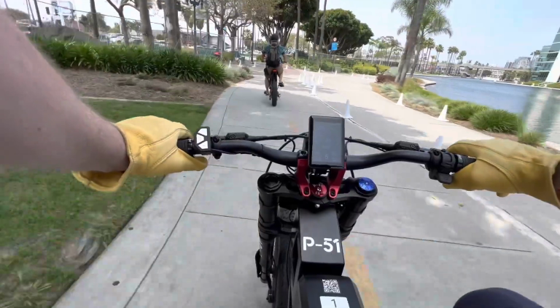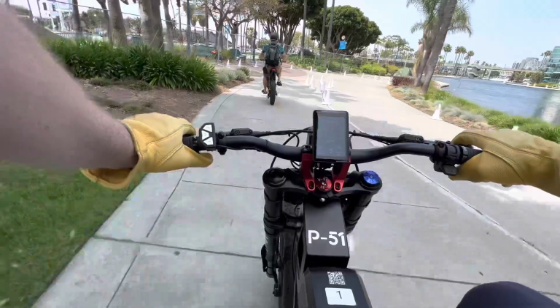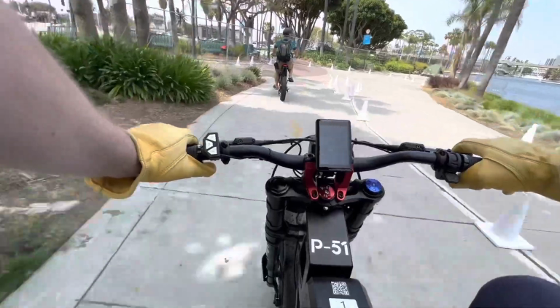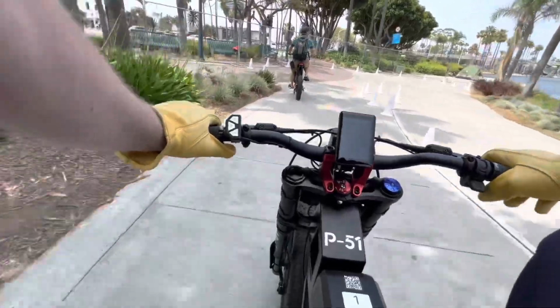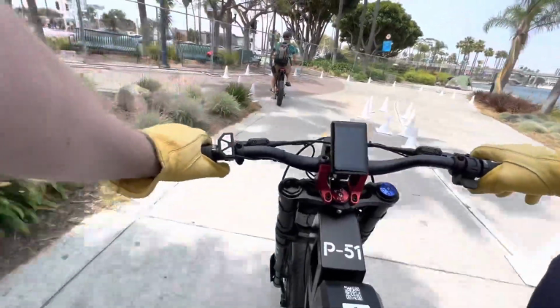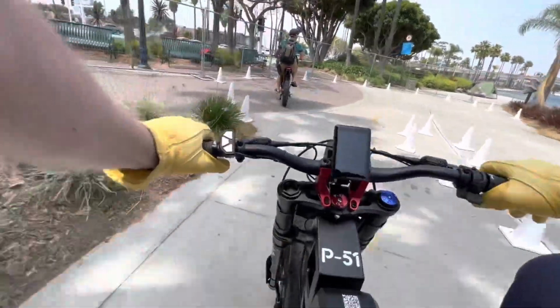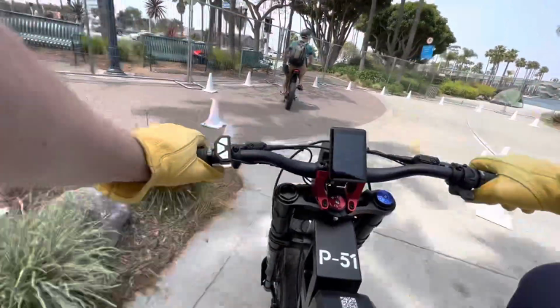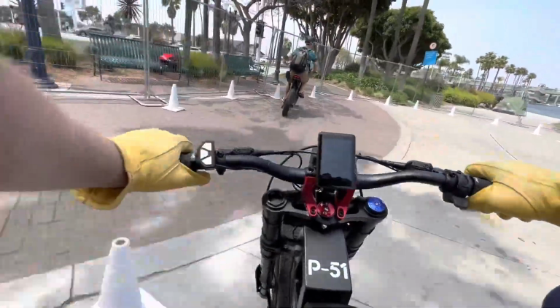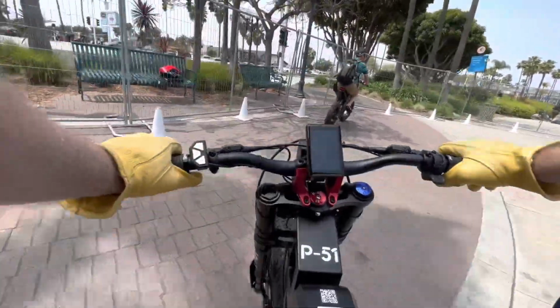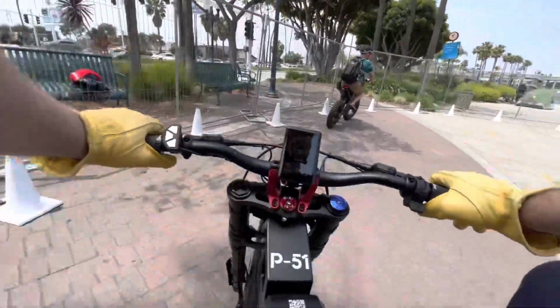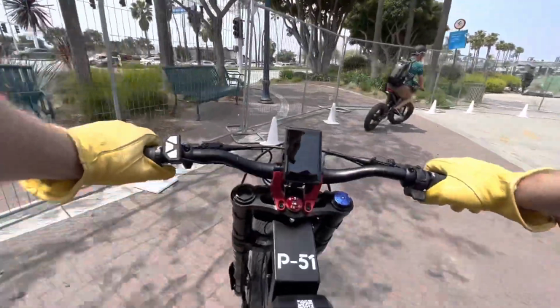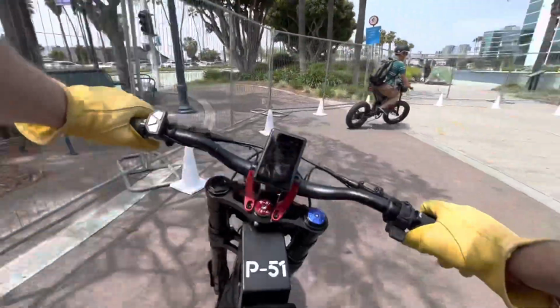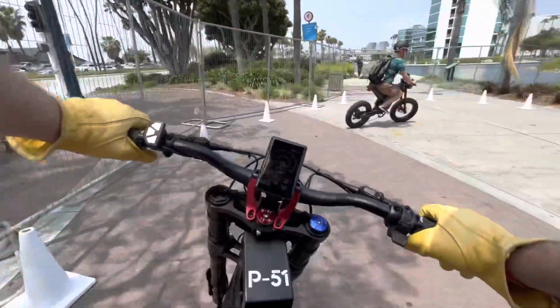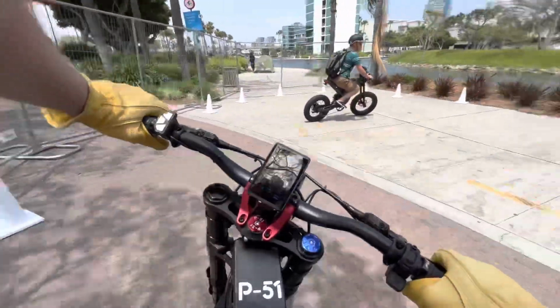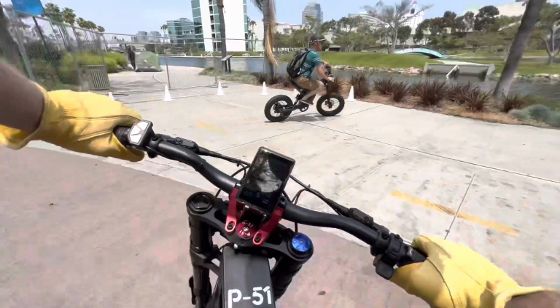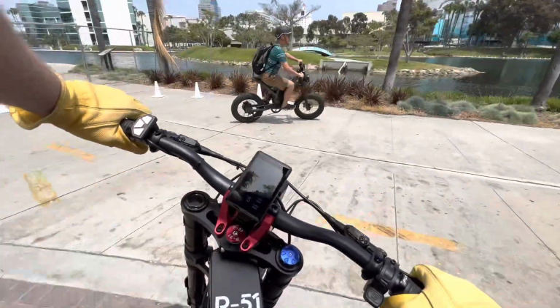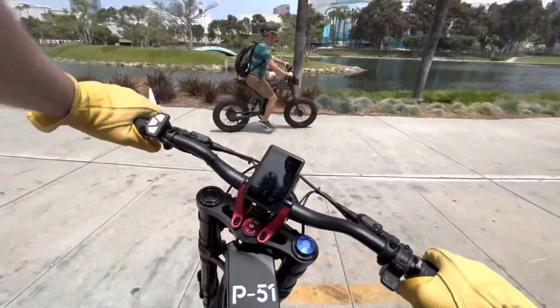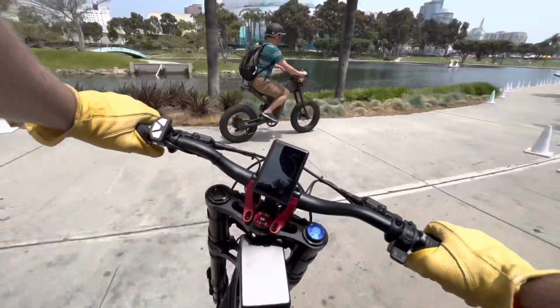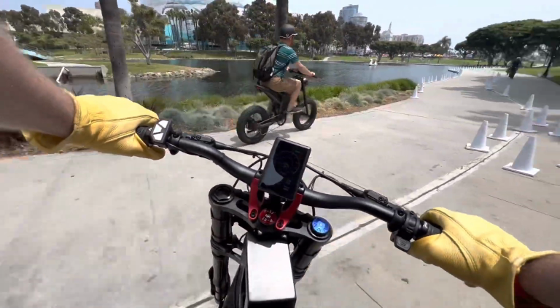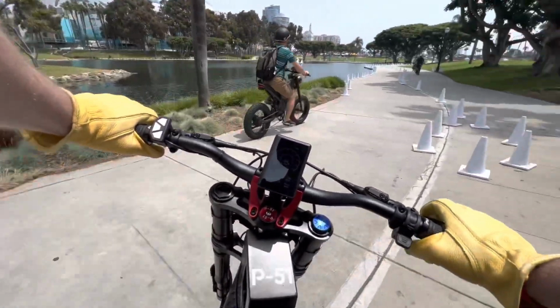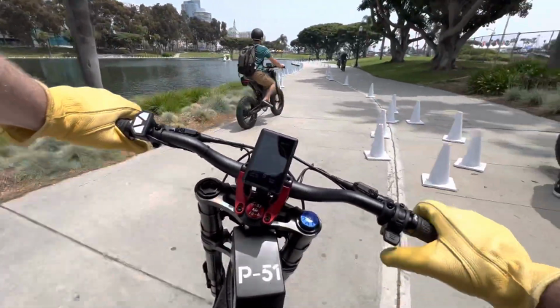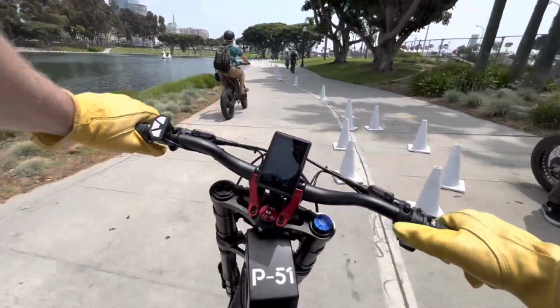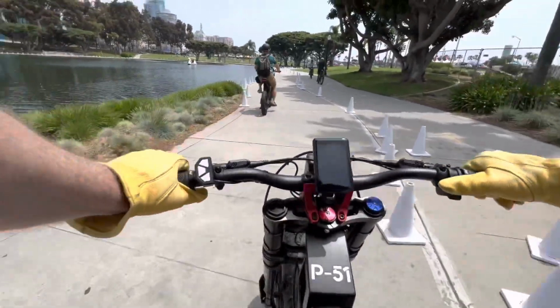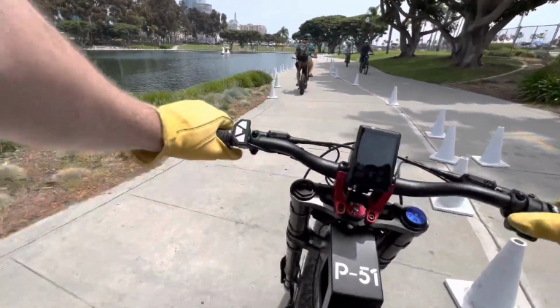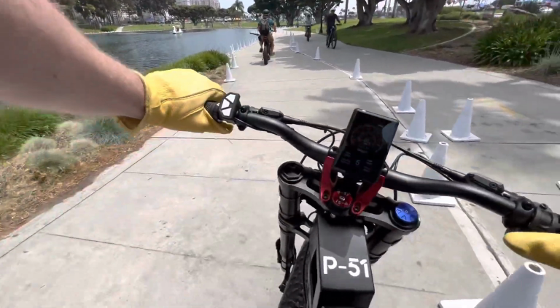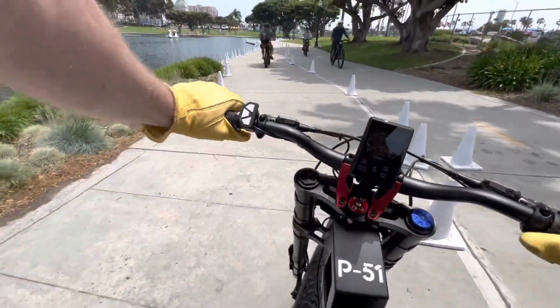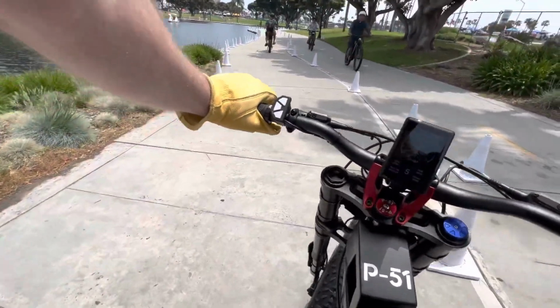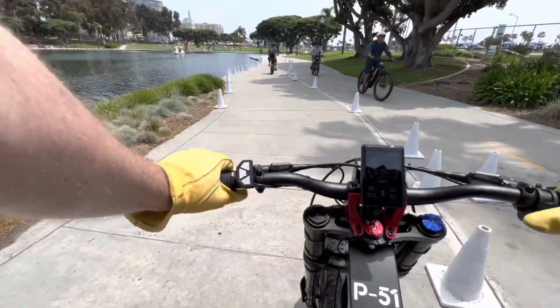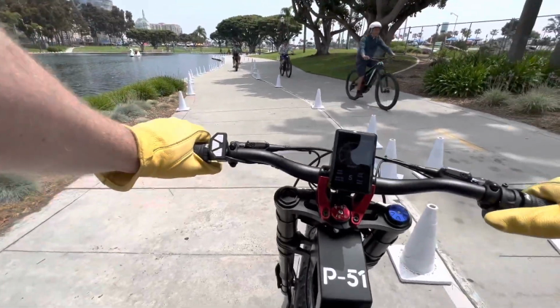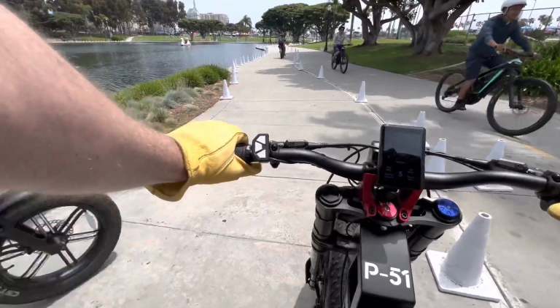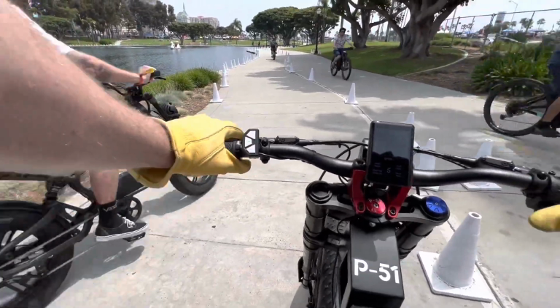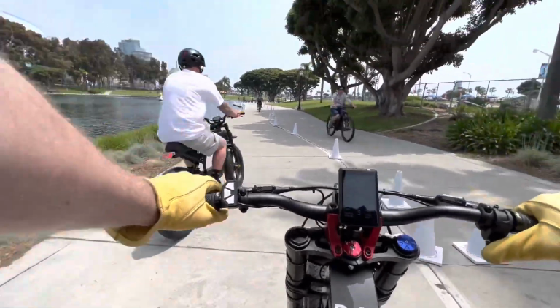This thing definitely feels like a motocross motorcycle — you just kind of float across the earth and you're not feeling any of the bumps. It's really super comfortable and spongy to ride. Now we're going to do an acceleration test and see just how quickly you can go from zero to top speed.